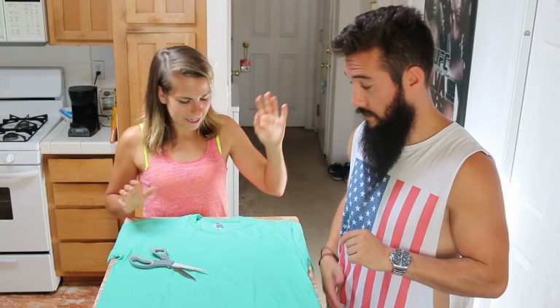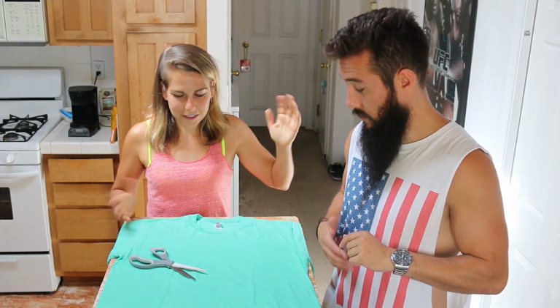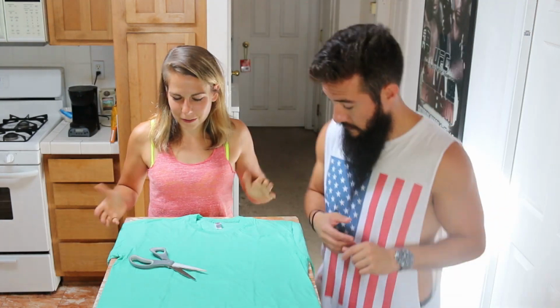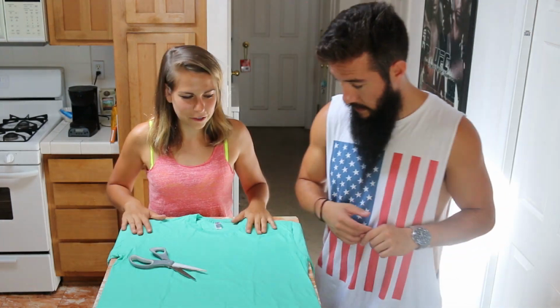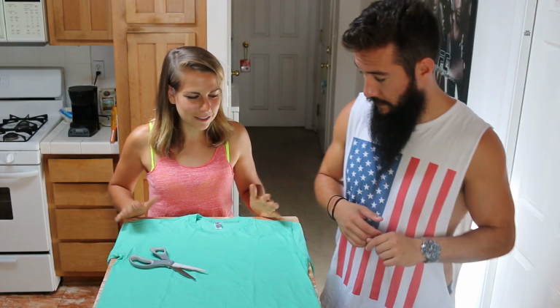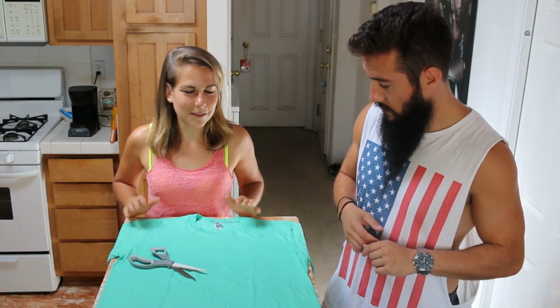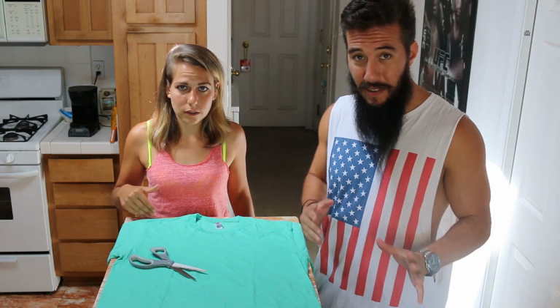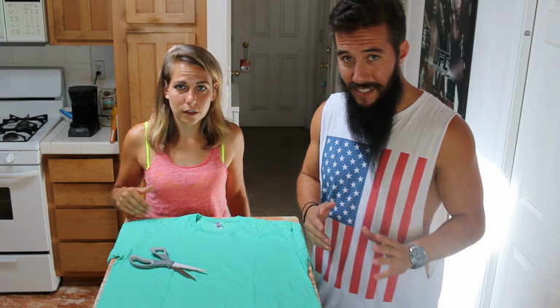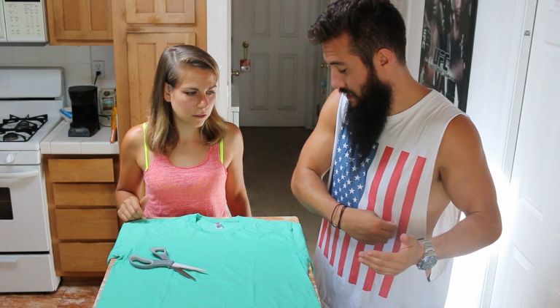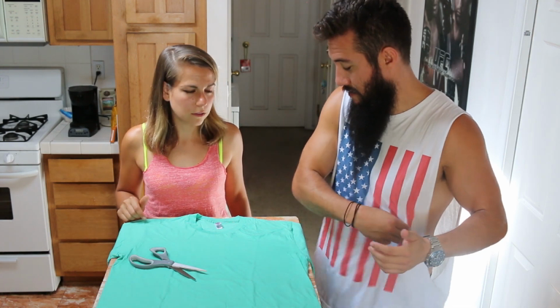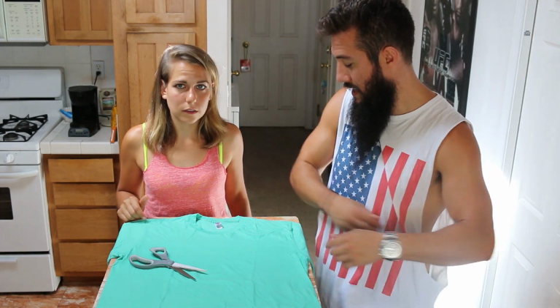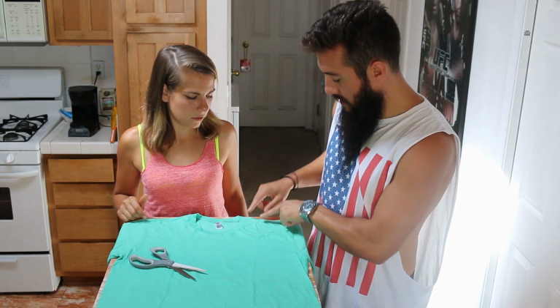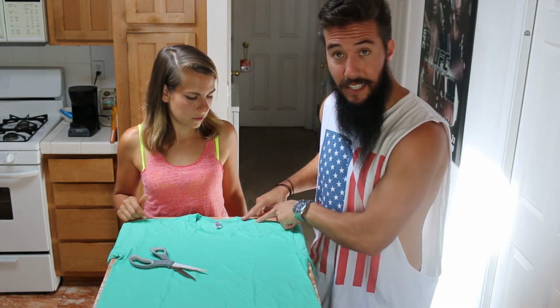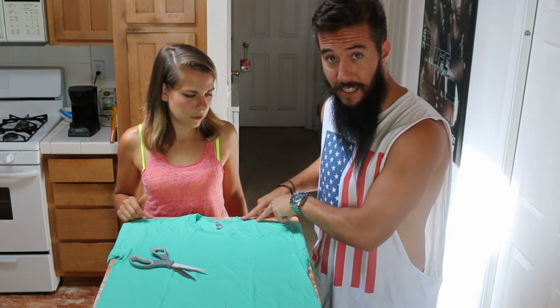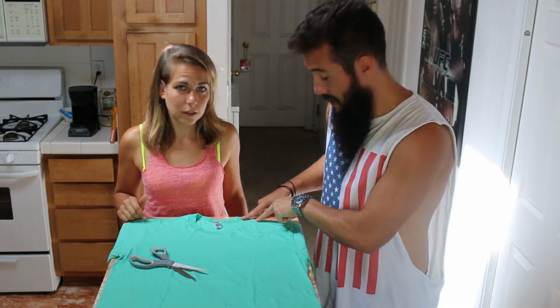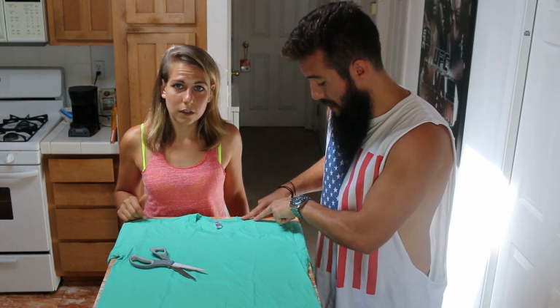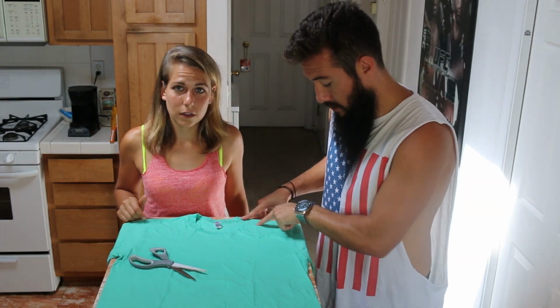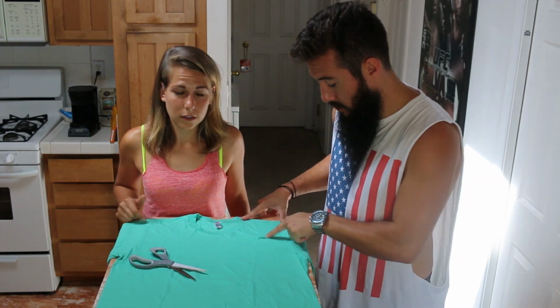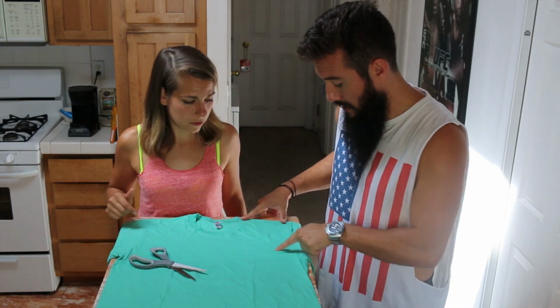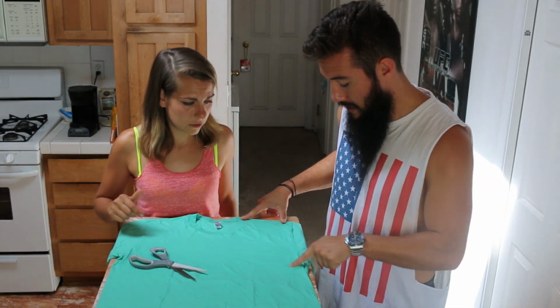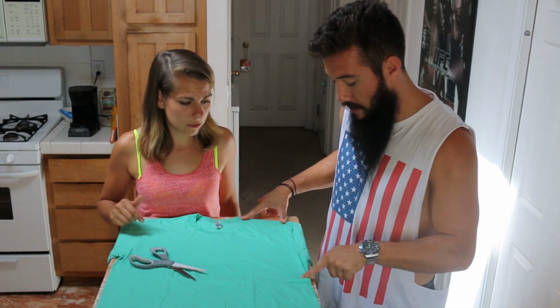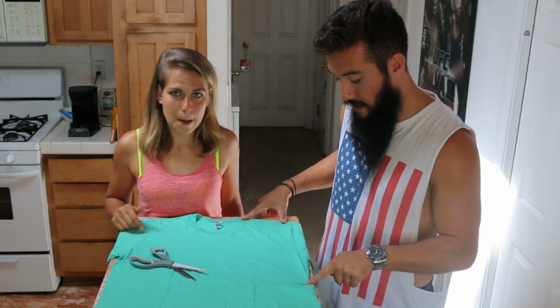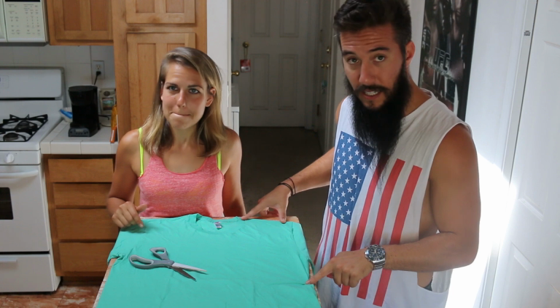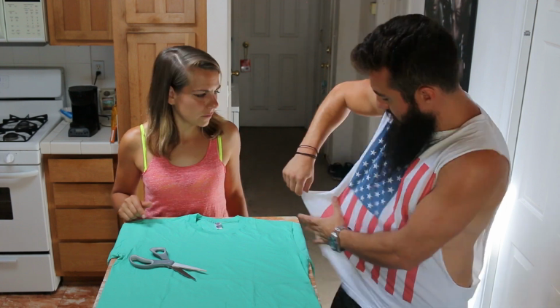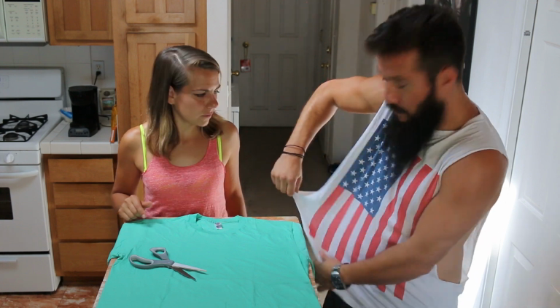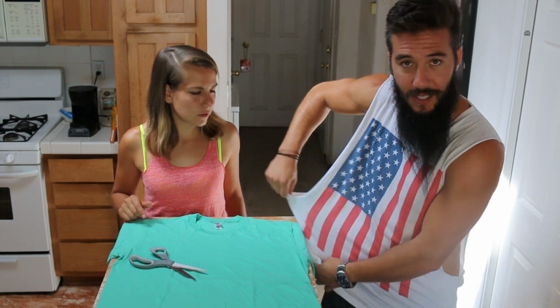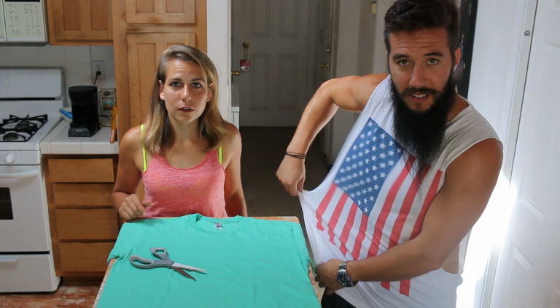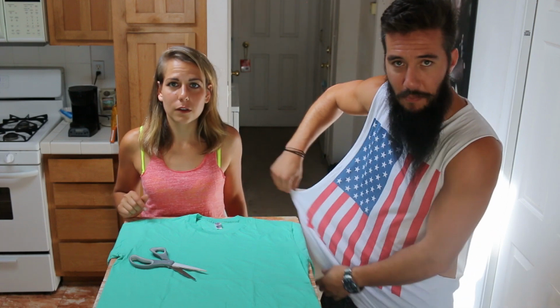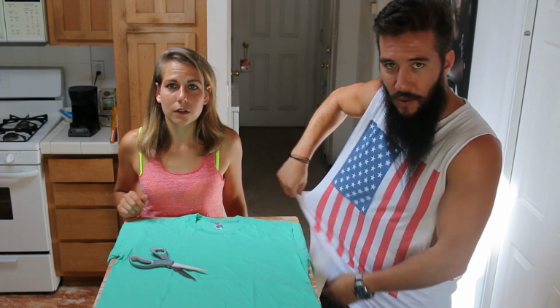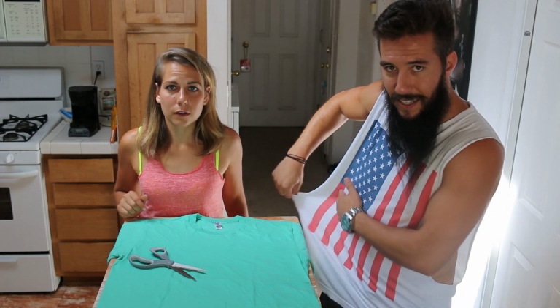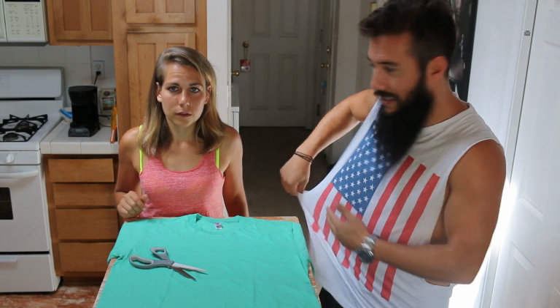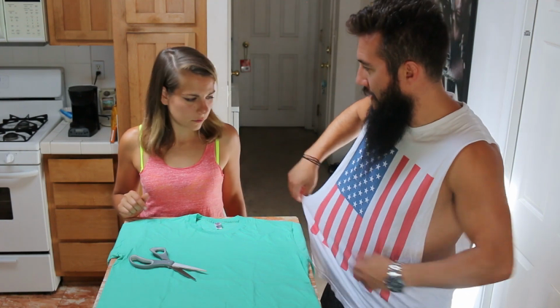Alright, go for it. Show me how to do this. When everybody does it, they all do it dead wrong. They start cutting here, and then they just do a straight line to the bottom of the sleeve. You end up with this weird bat-wing sleeve flap.